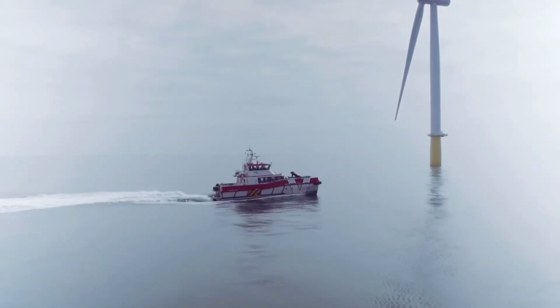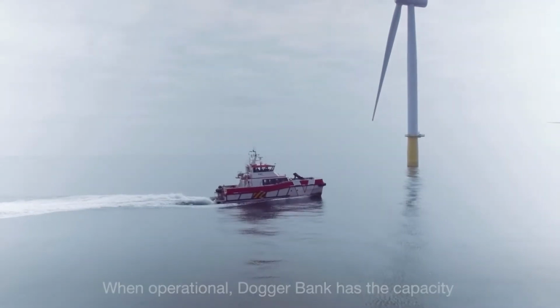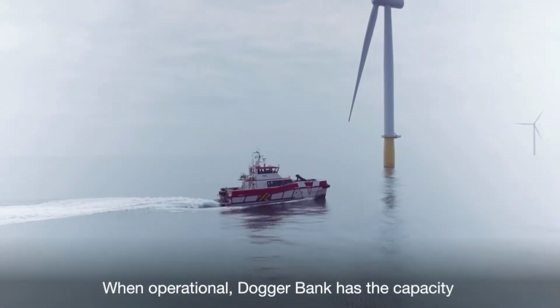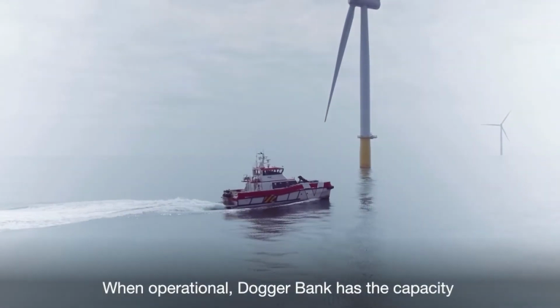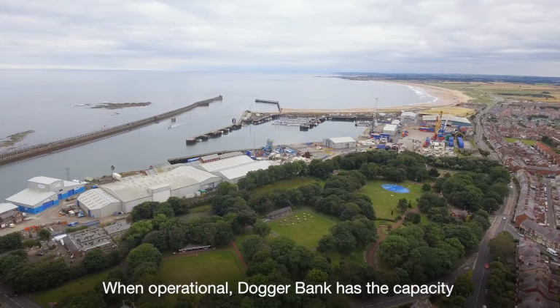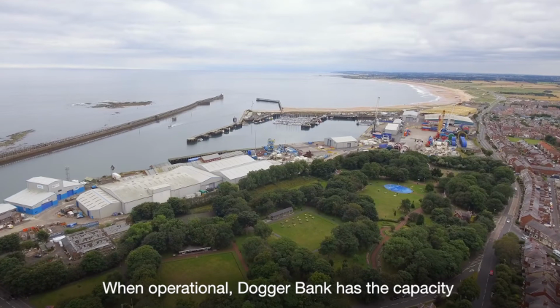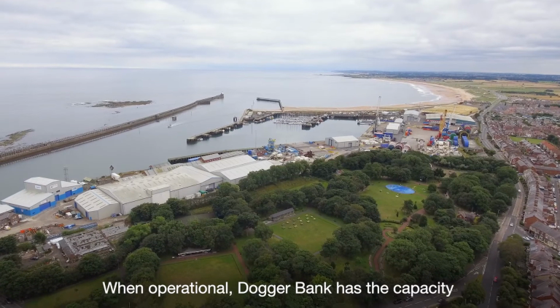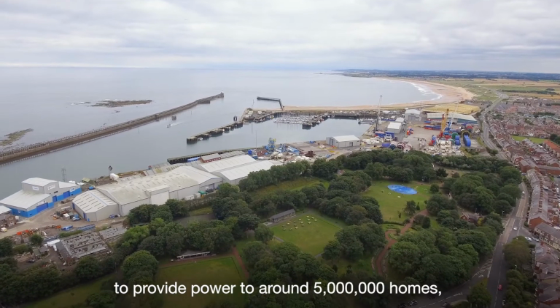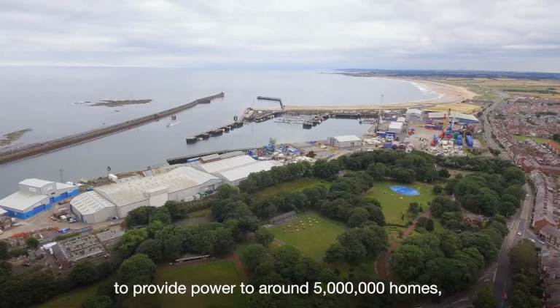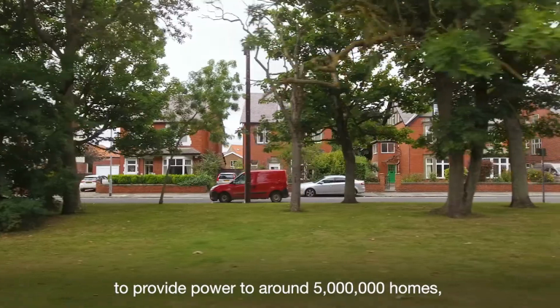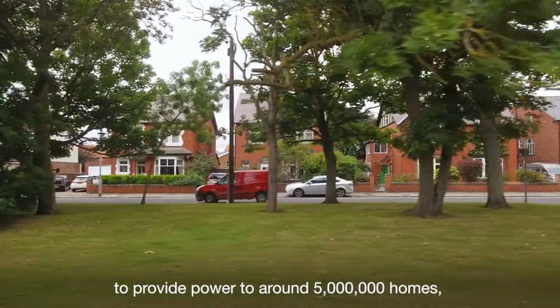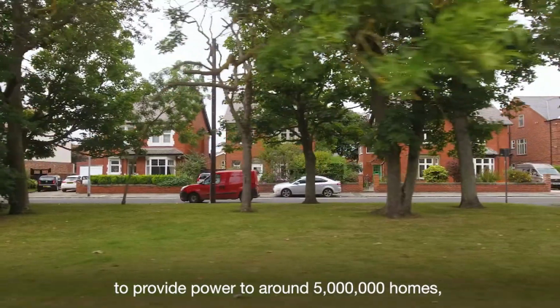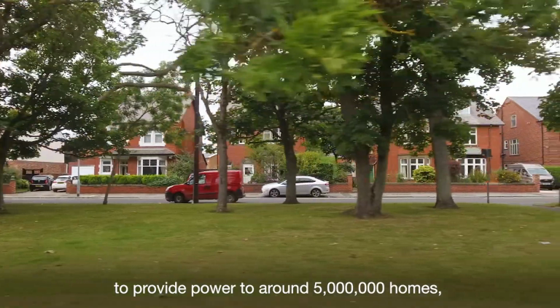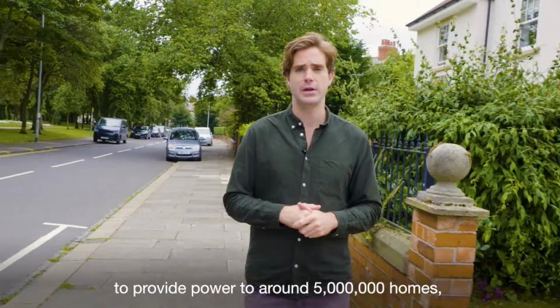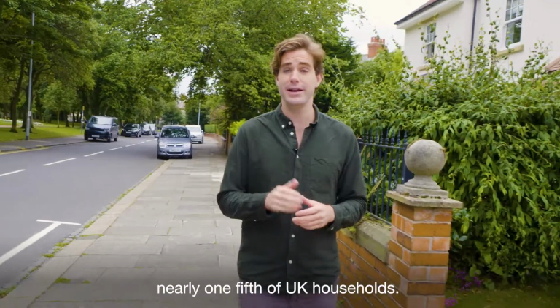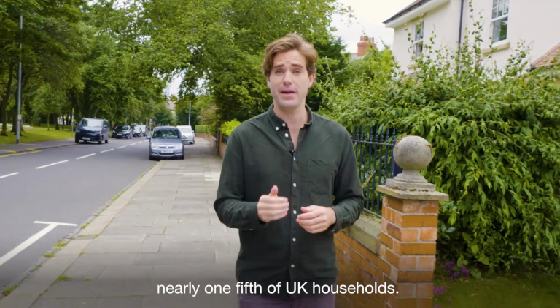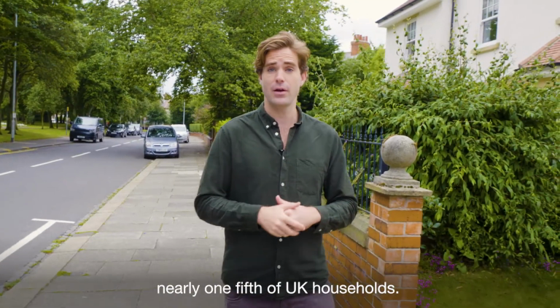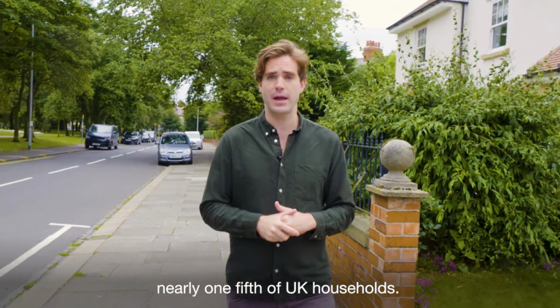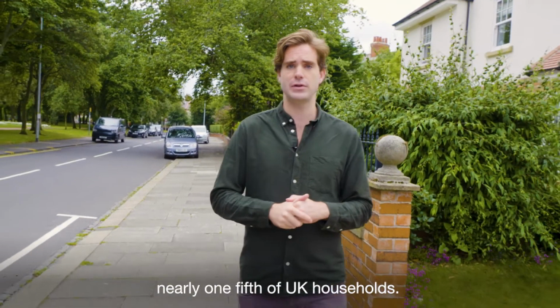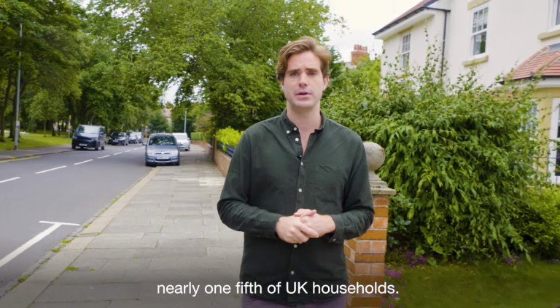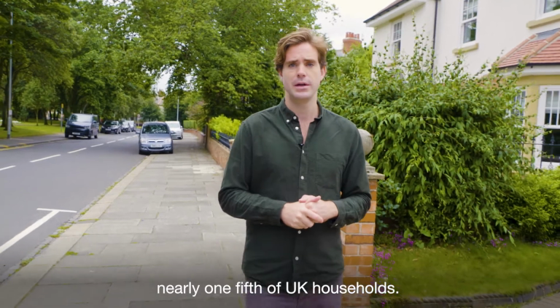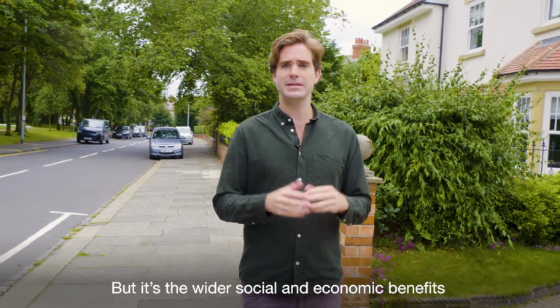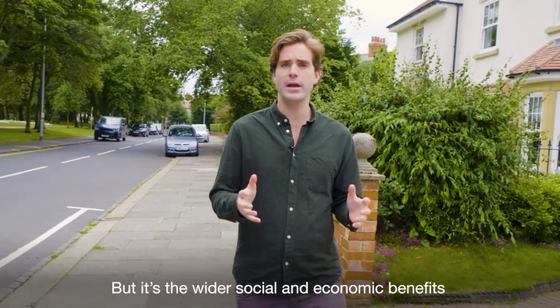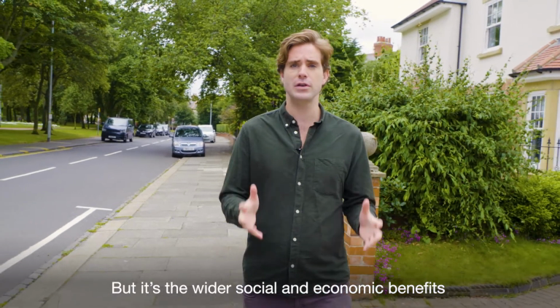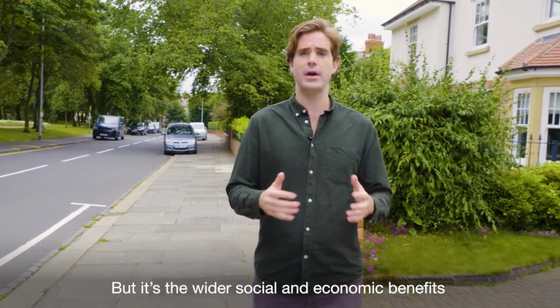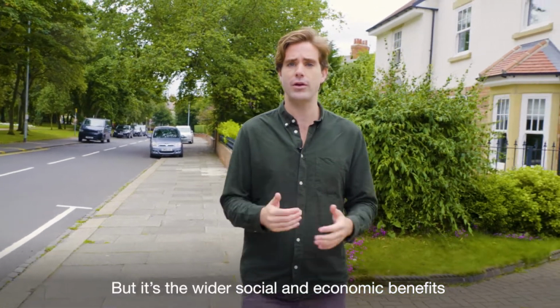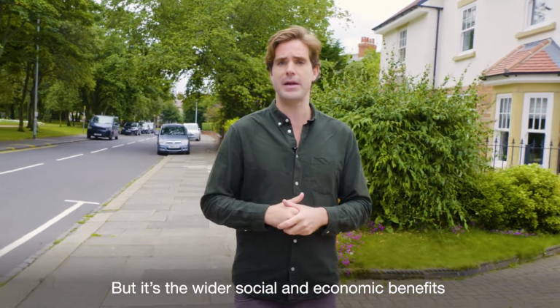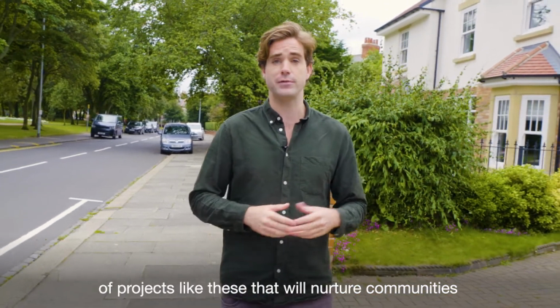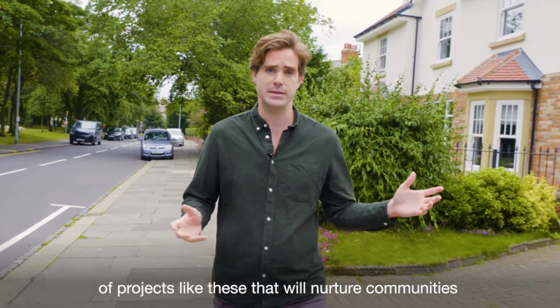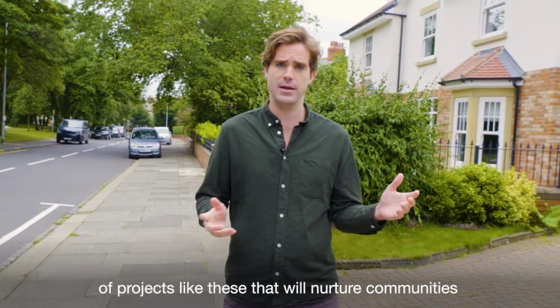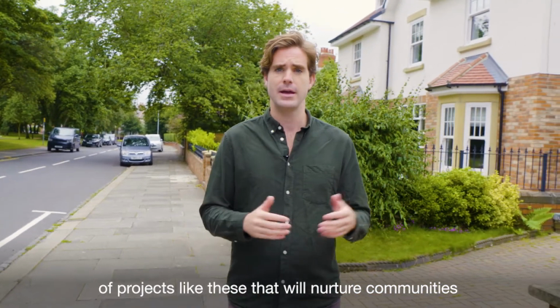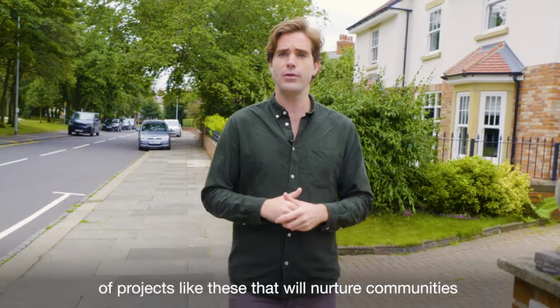When operational, Dogger Bank has the capacity to provide power to around 5 million homes — nearly a fifth of UK households. But it's the wider social and economic benefits of projects like these that will nurture communities on the journey to net zero.